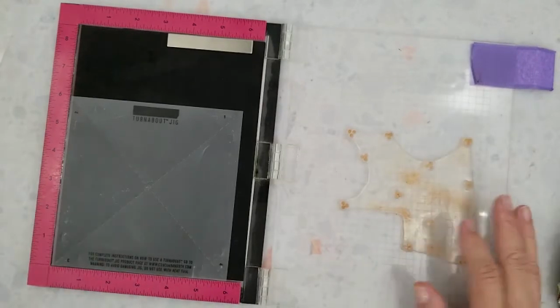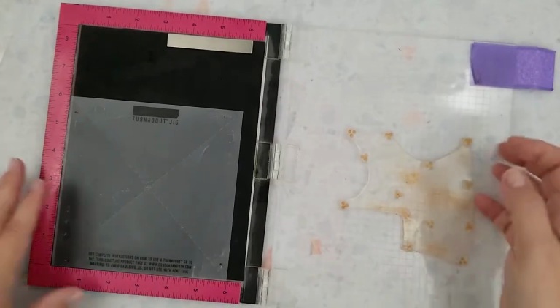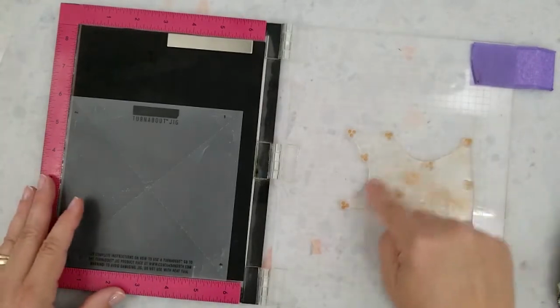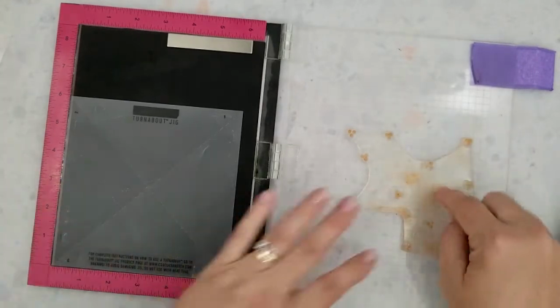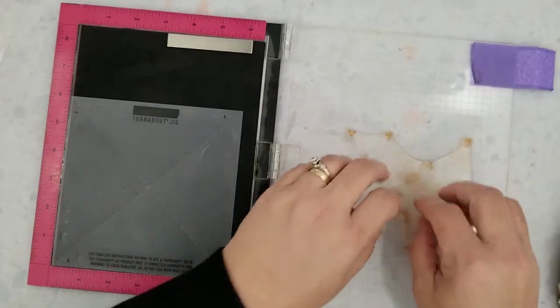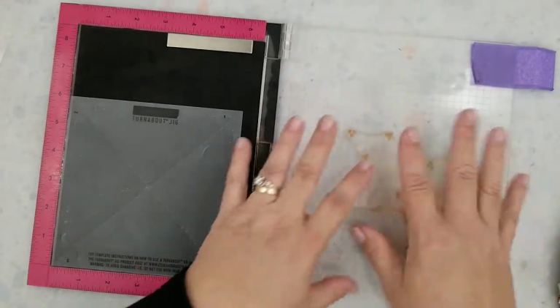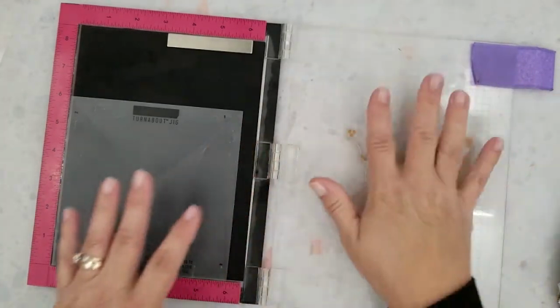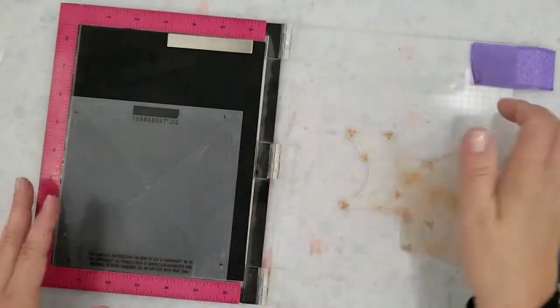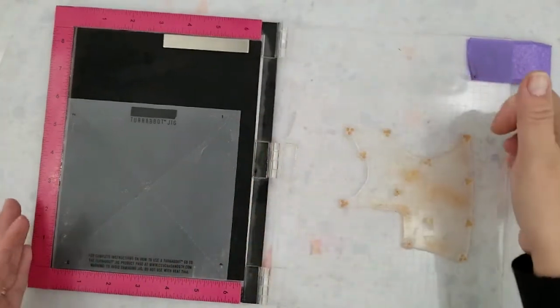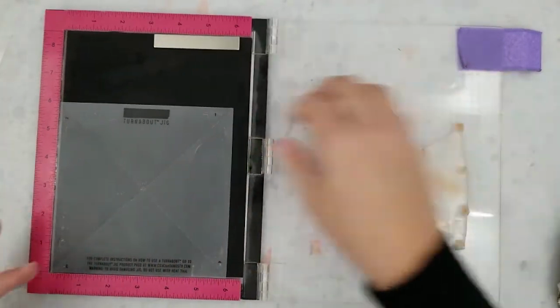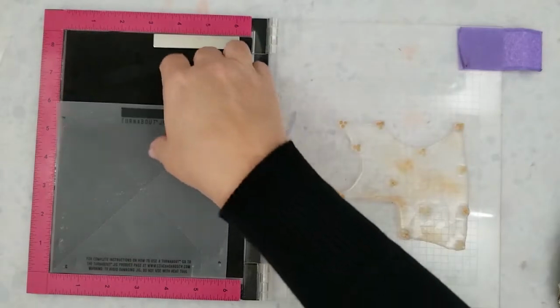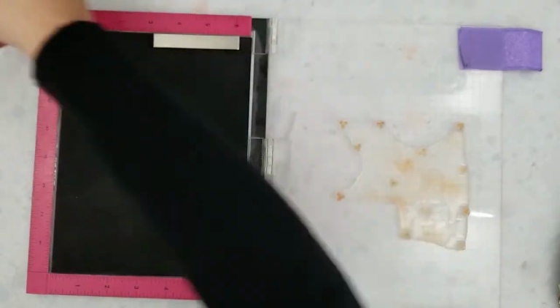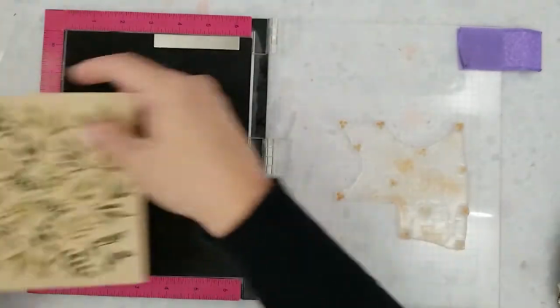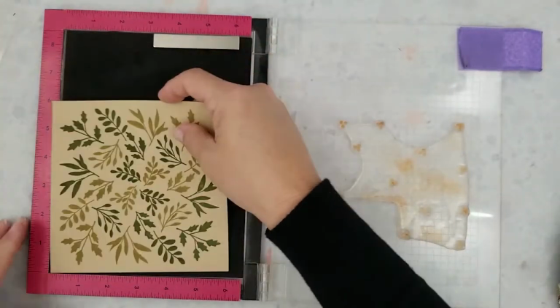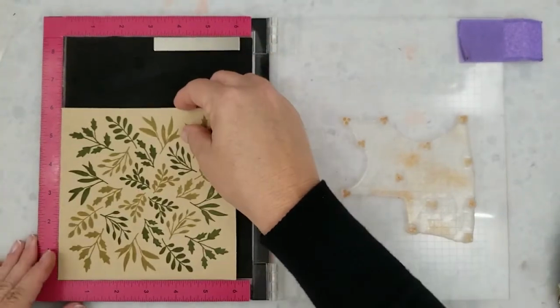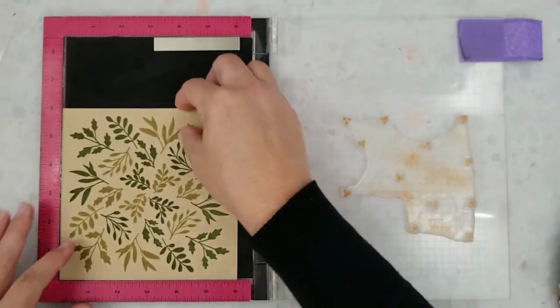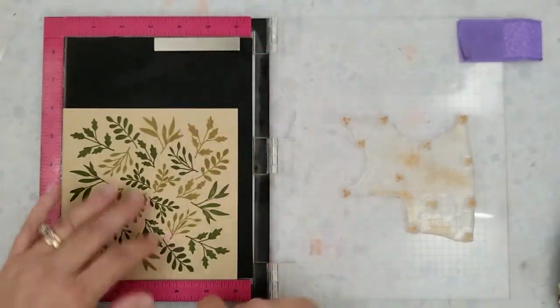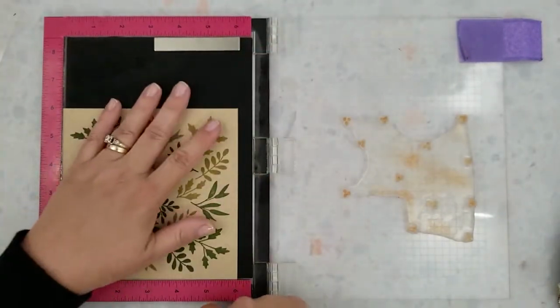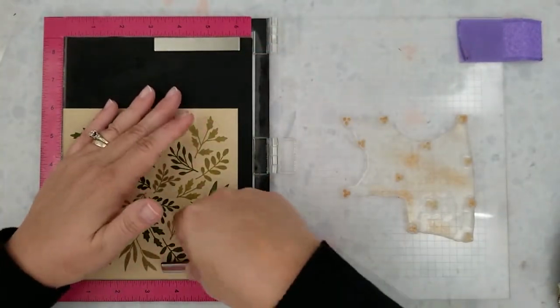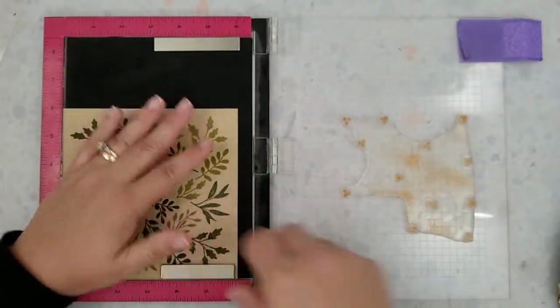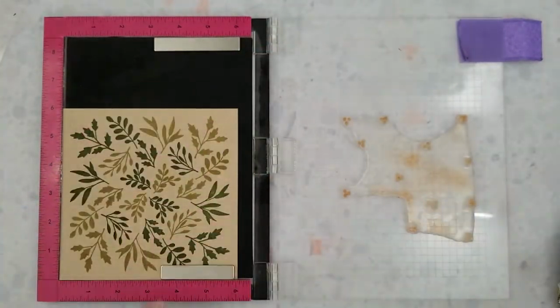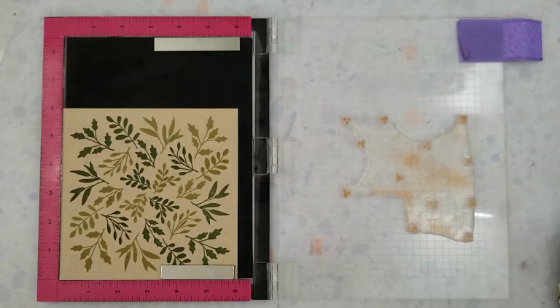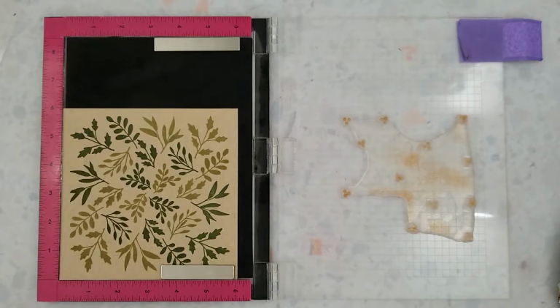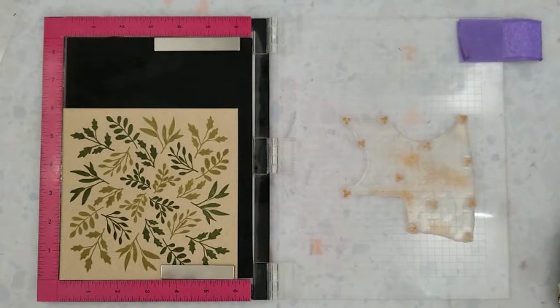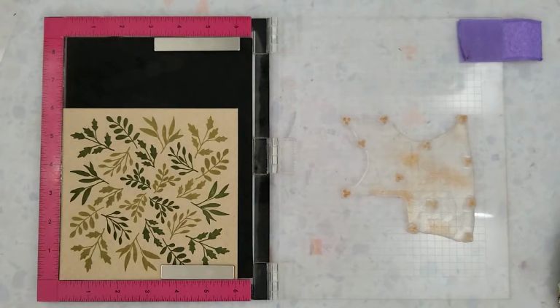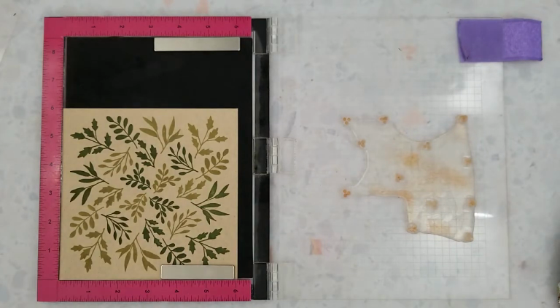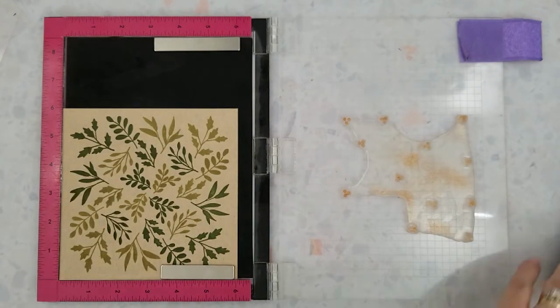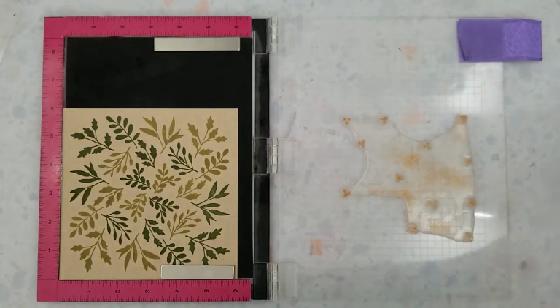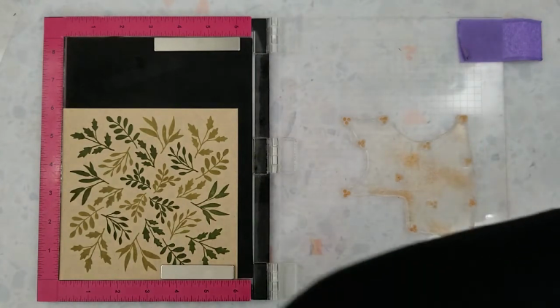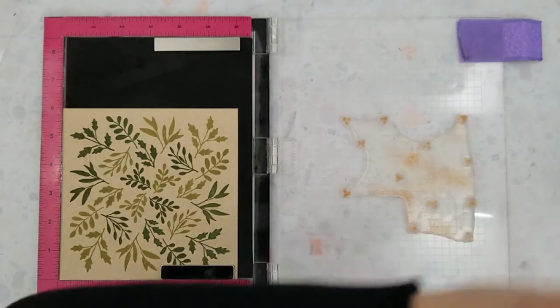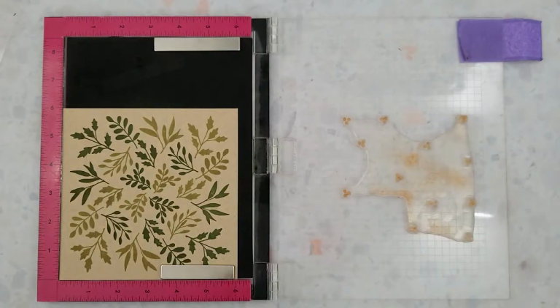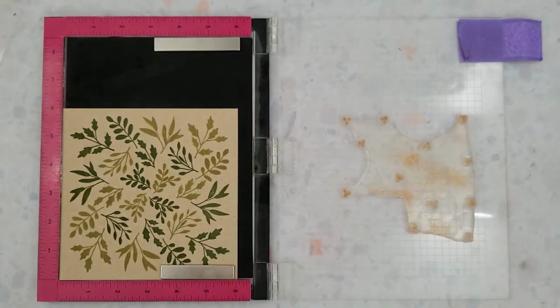Once I lift the stamp with the lid of the Misti I'm going to remove that alignment aid. I'm going to make sure there are no bubbles underneath that stamp and then place one of the six-by-six pieces of parcel wrap cardstock into my Misti.